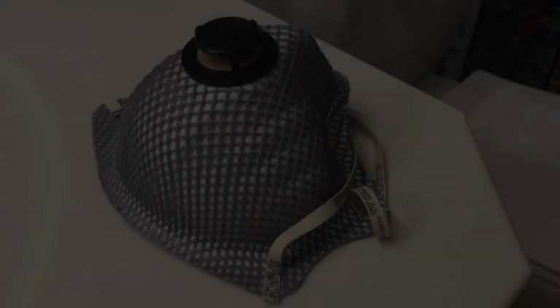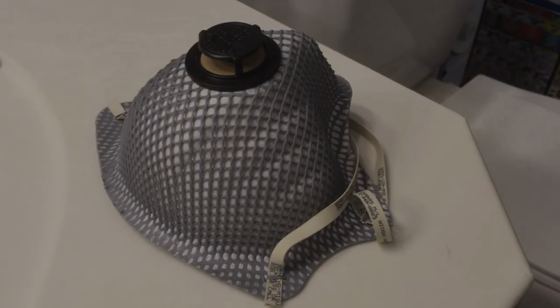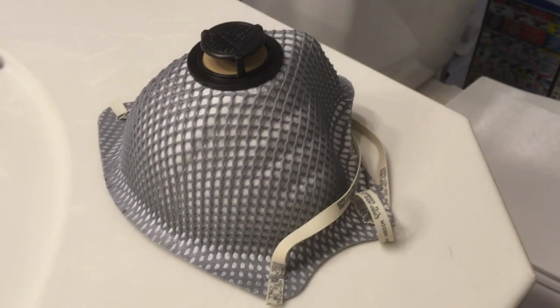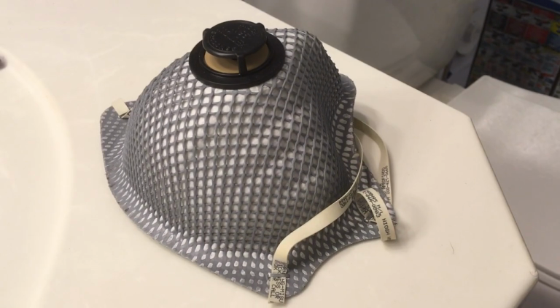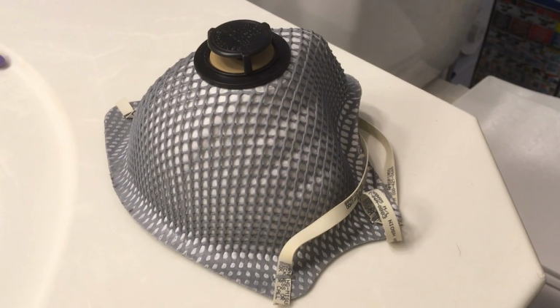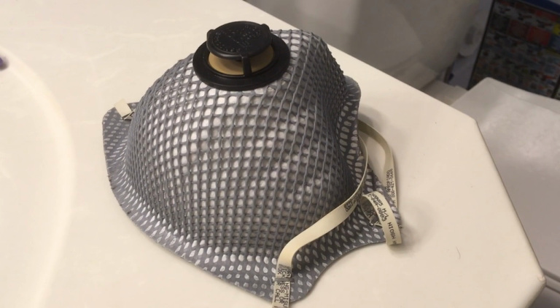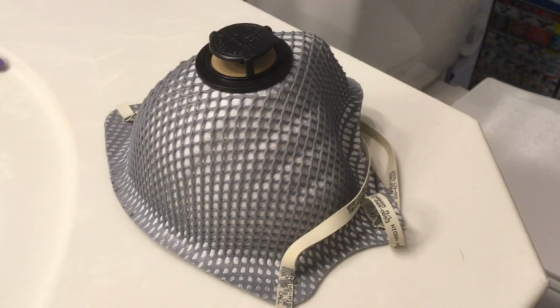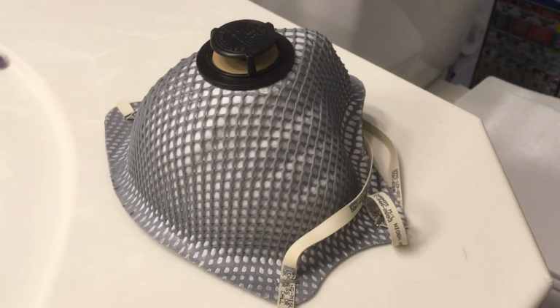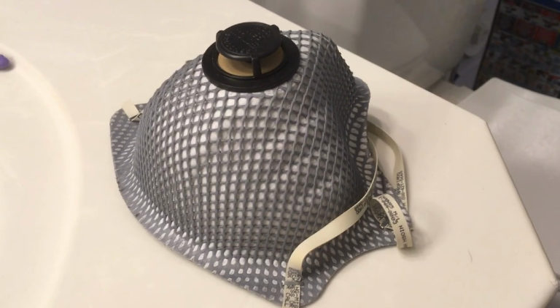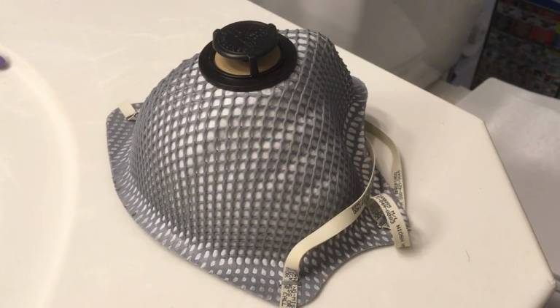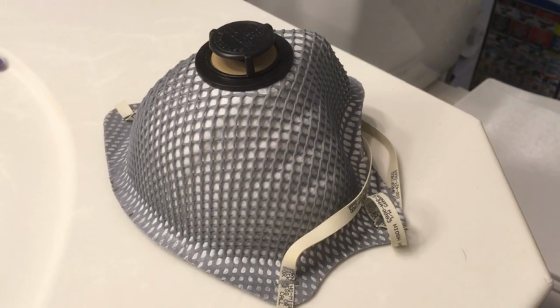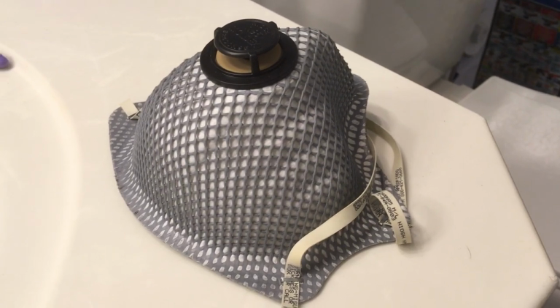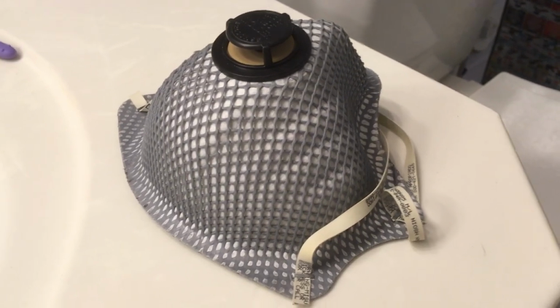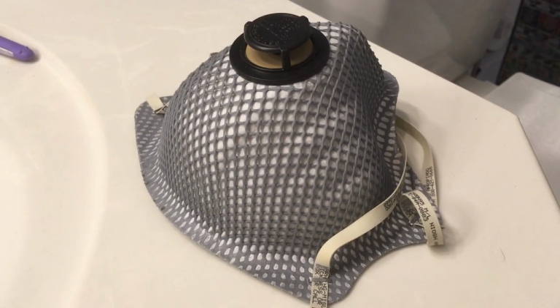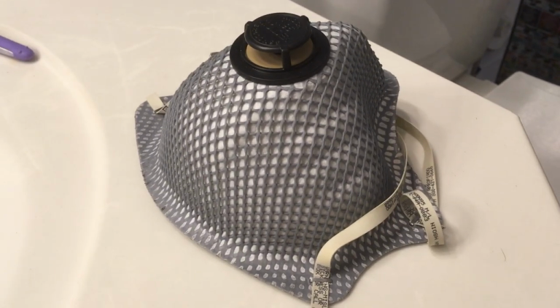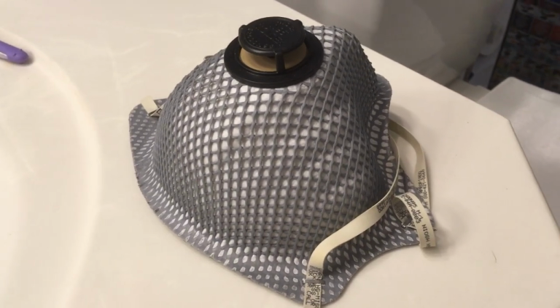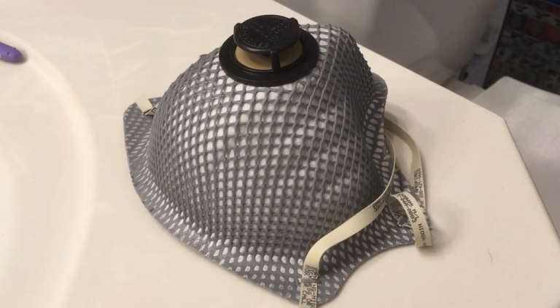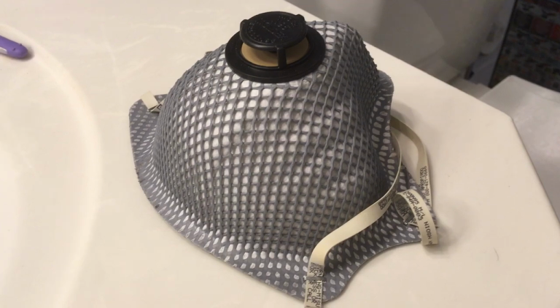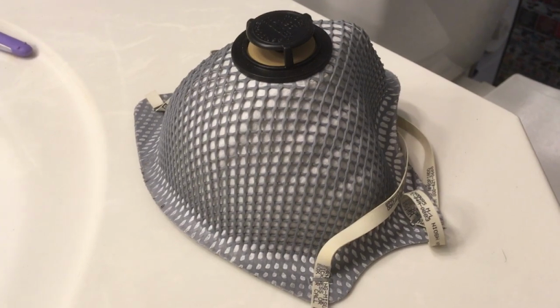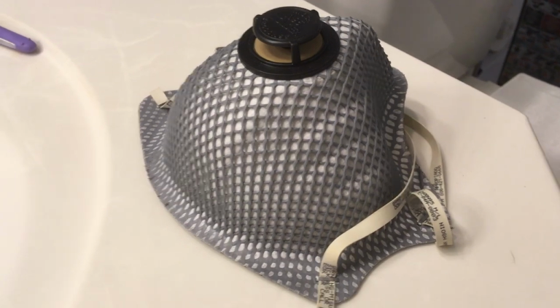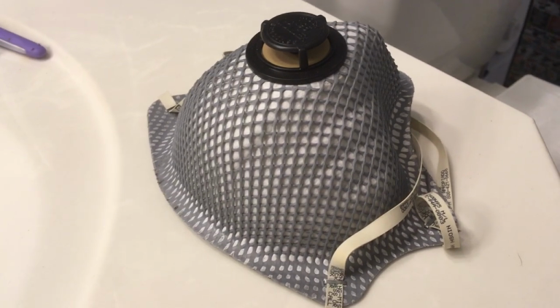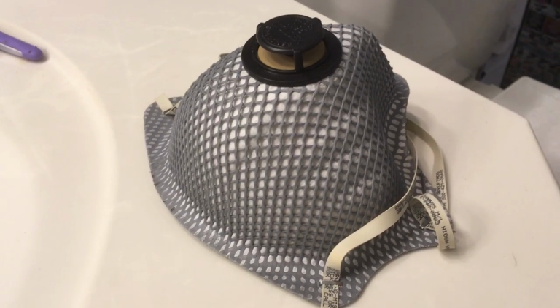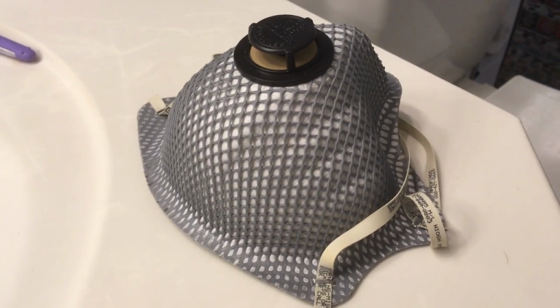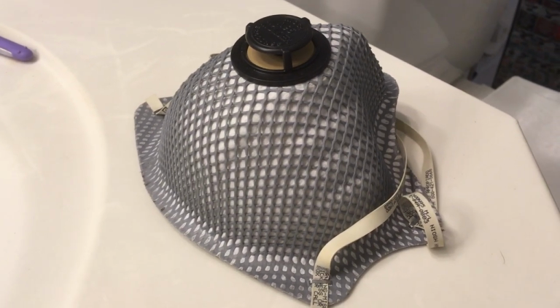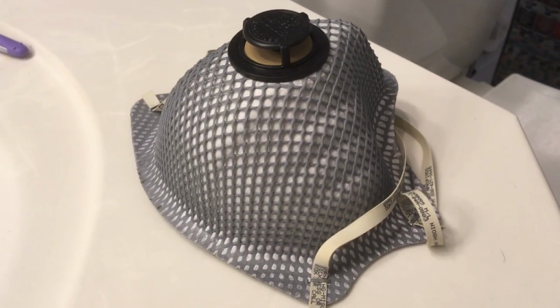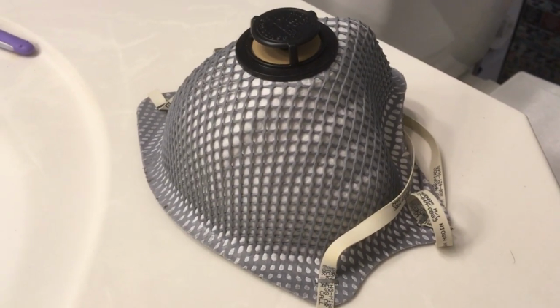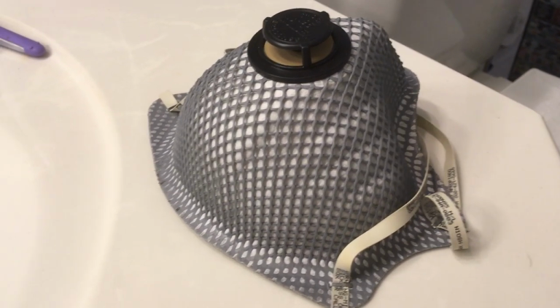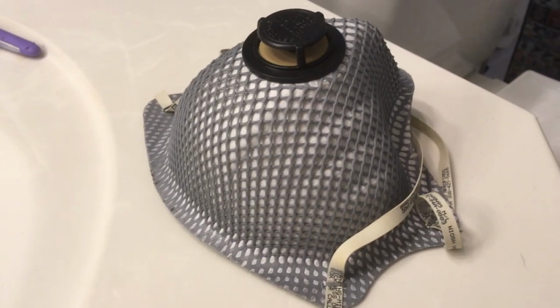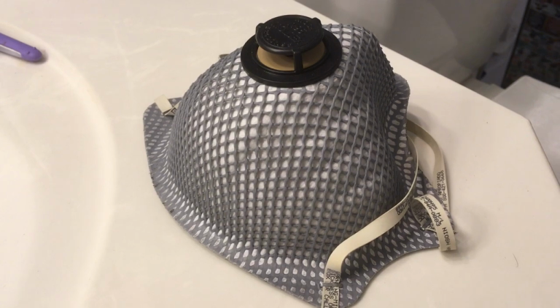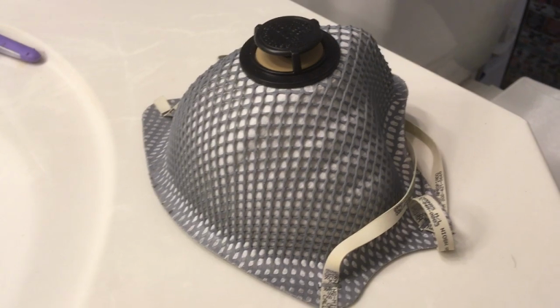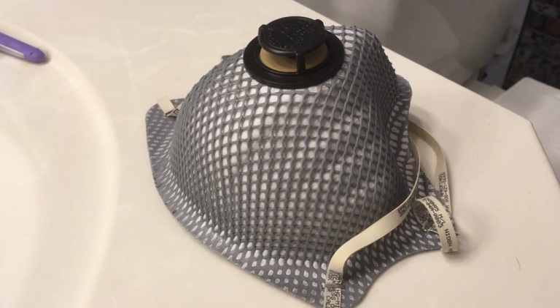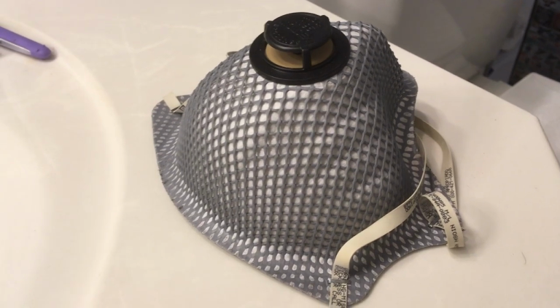It also says on the can: do not use in confined spaces. And few things are more confined in space than a shower. So you're going to do this job quickly and get out. Turn your fan on and open a window if possible.